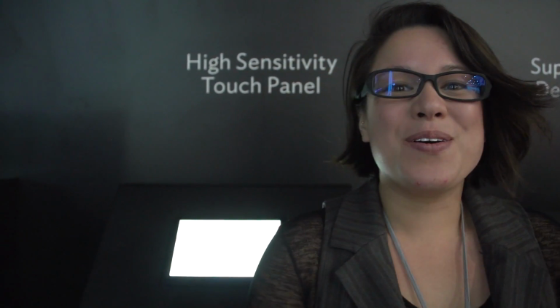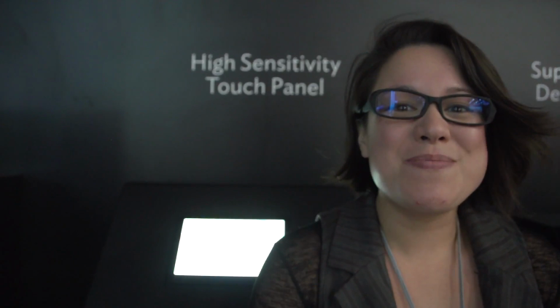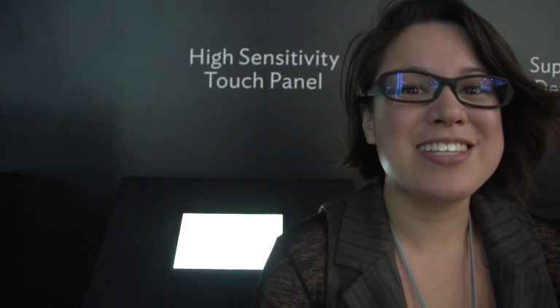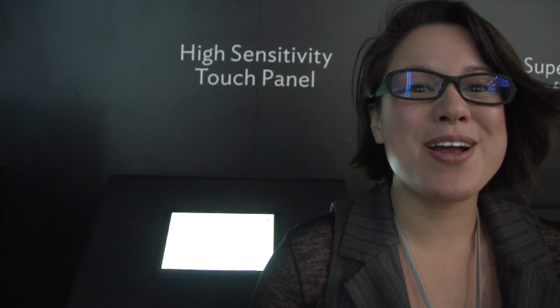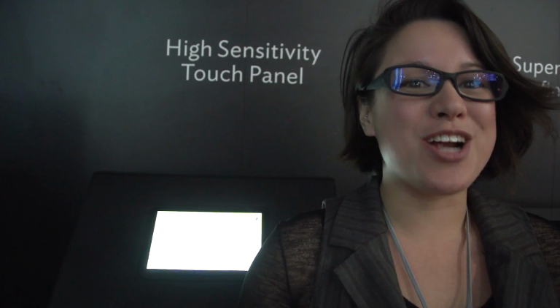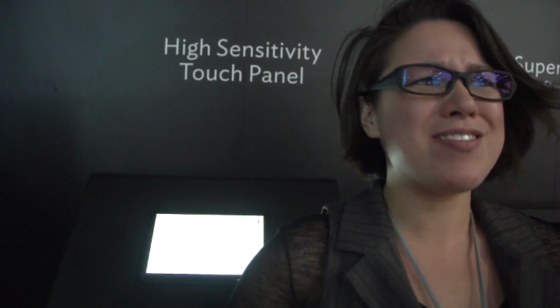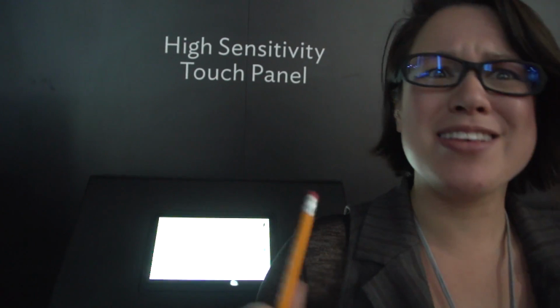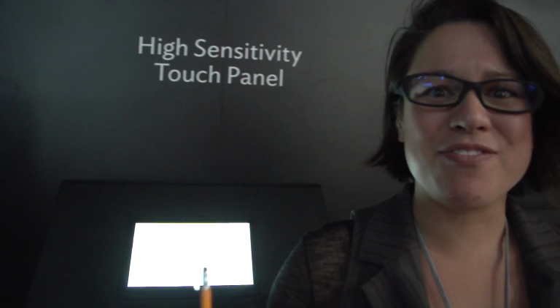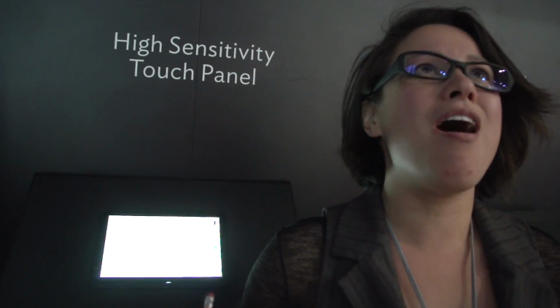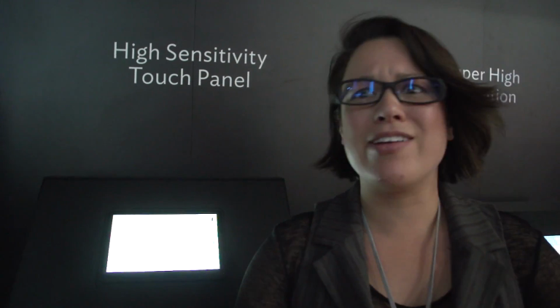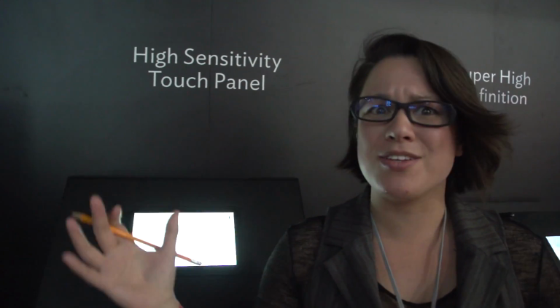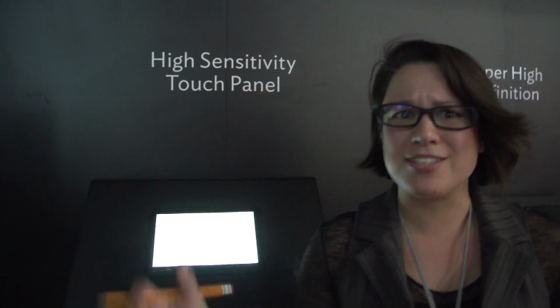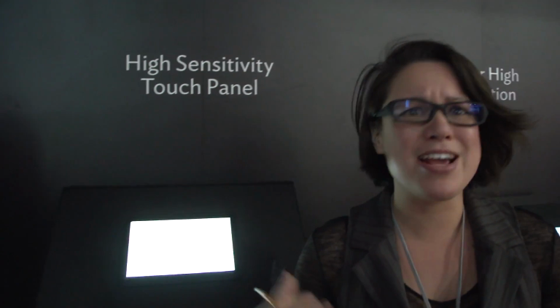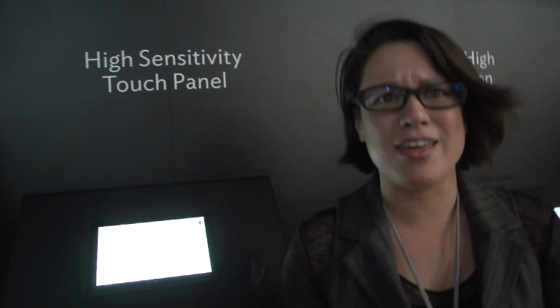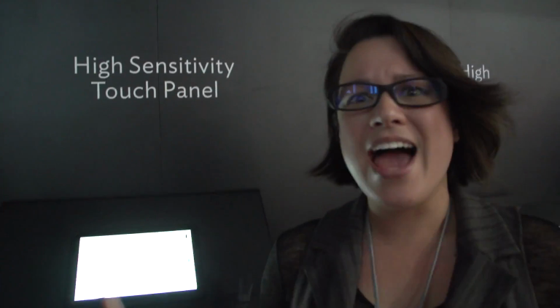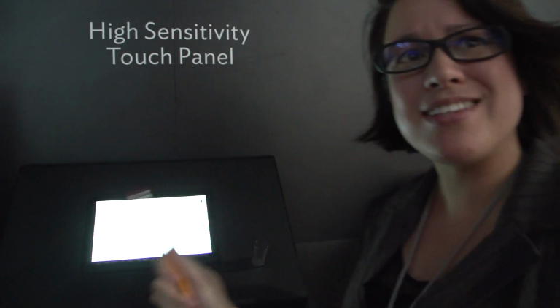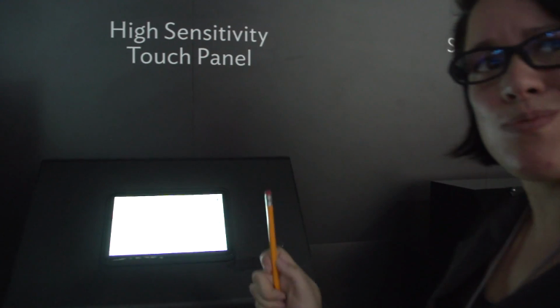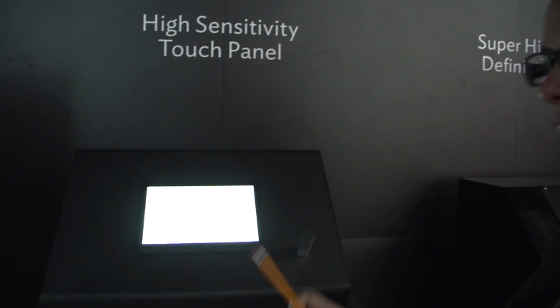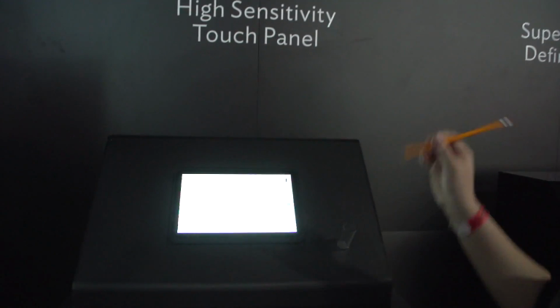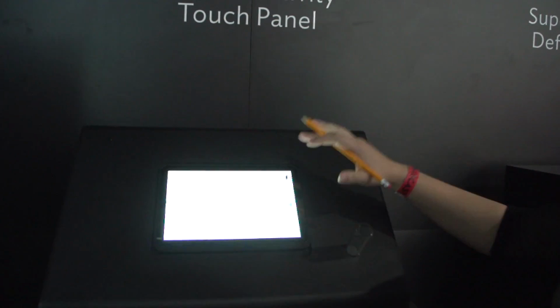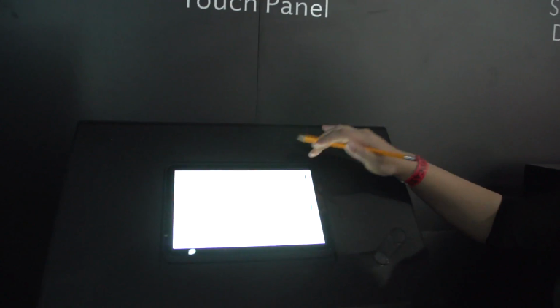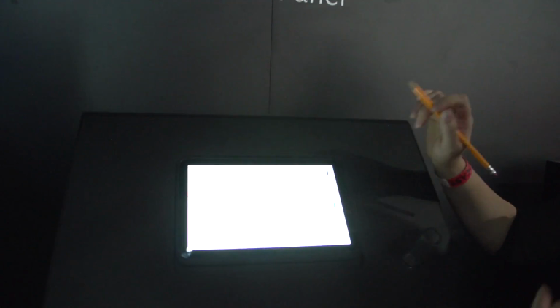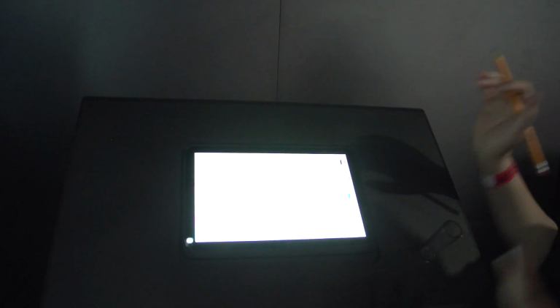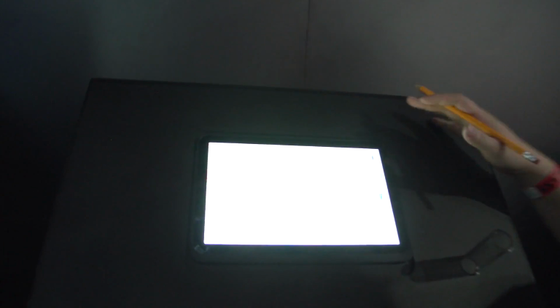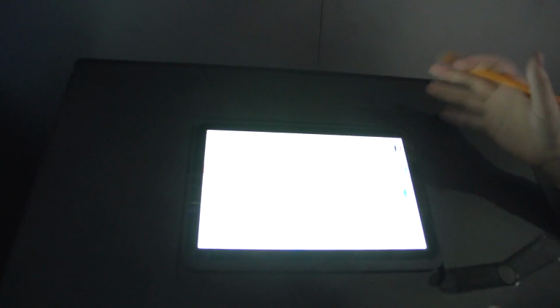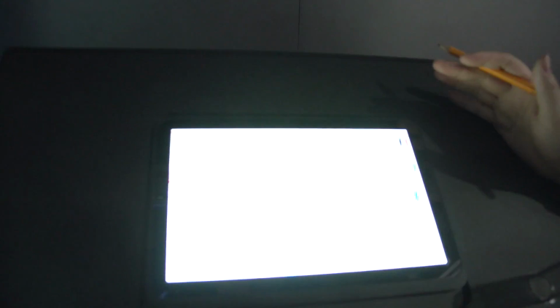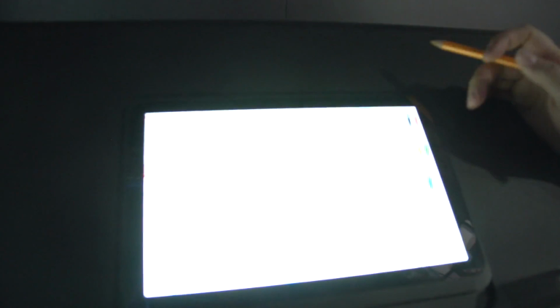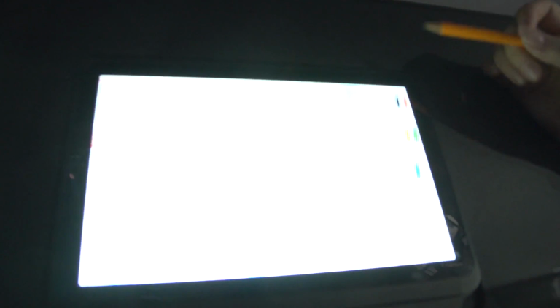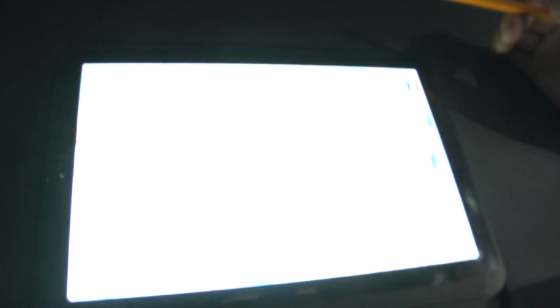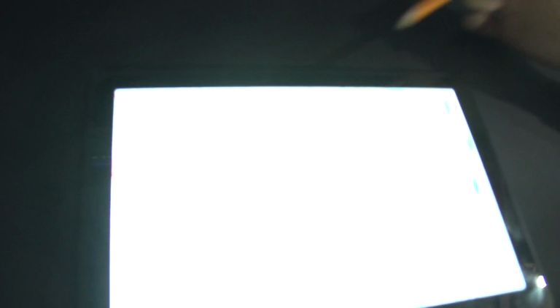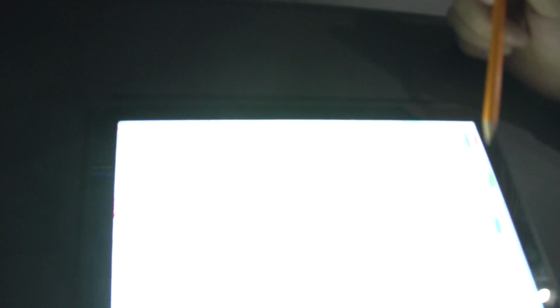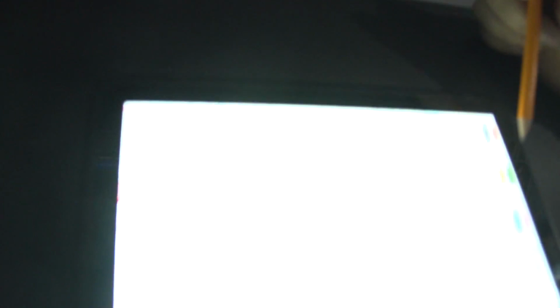Nicole Scott here from Mobile Geeks, and here we are at the Sharp booth. I have something really exciting for you — we're all hearing about IGZO displays. They are the next big thing, and here's why. An IGZO display is actually going to have a higher pixel density than what we're seeing with Retina. So it's gorgeous, it's sharp.